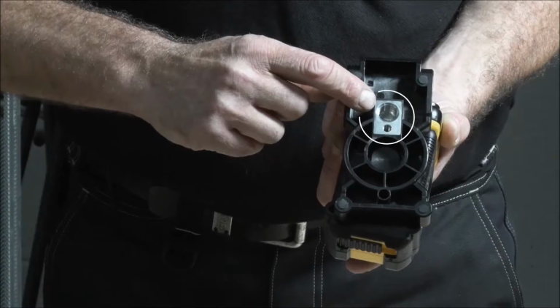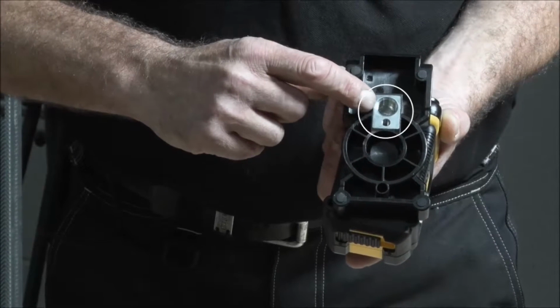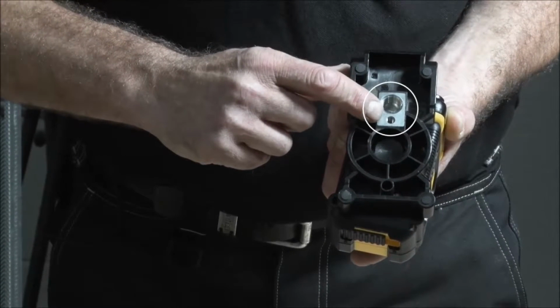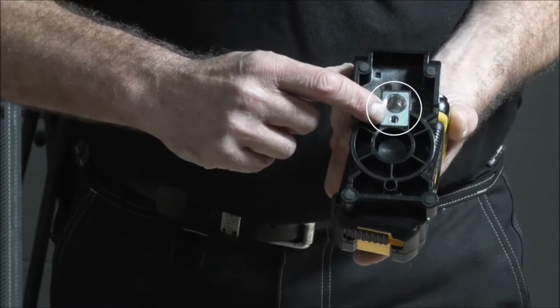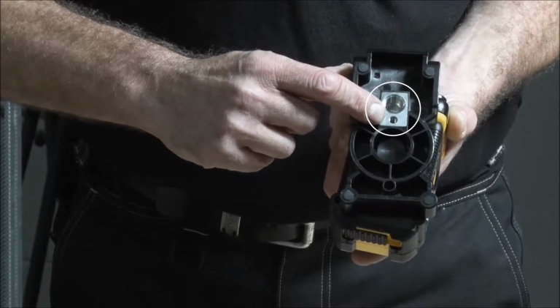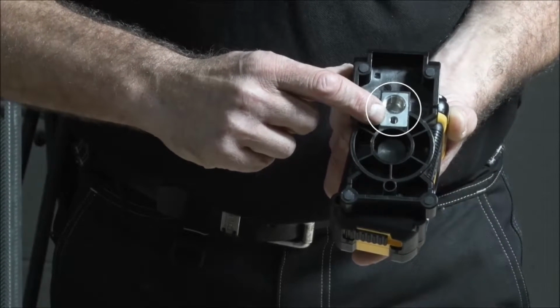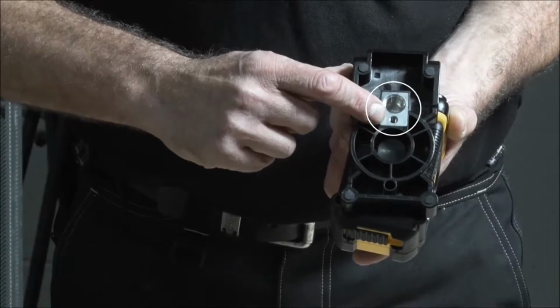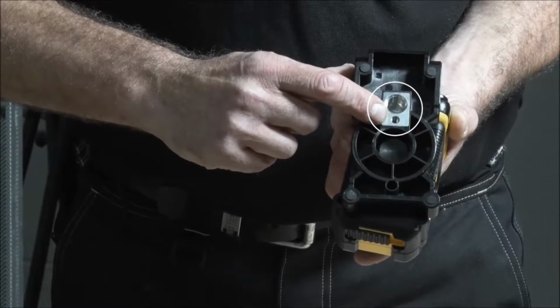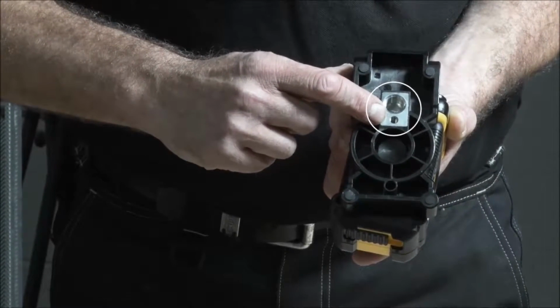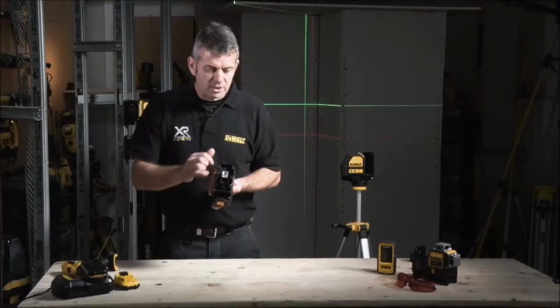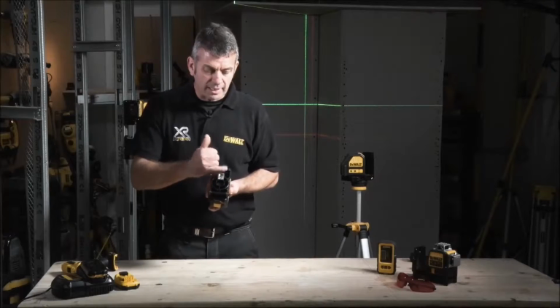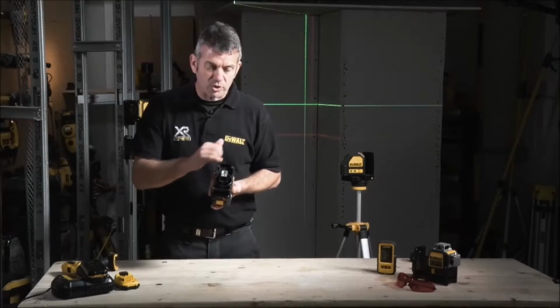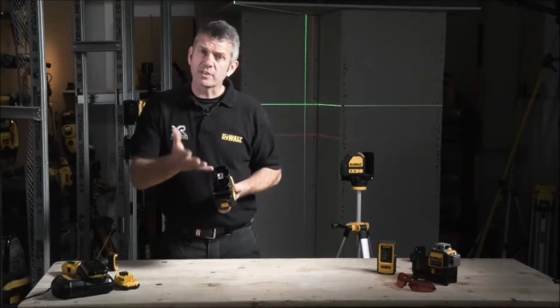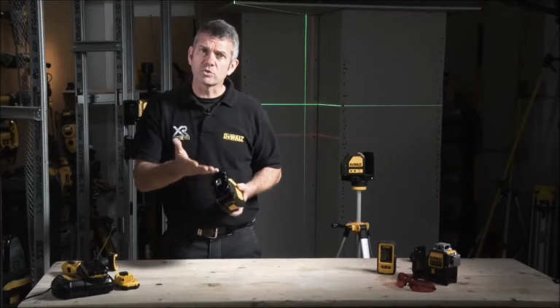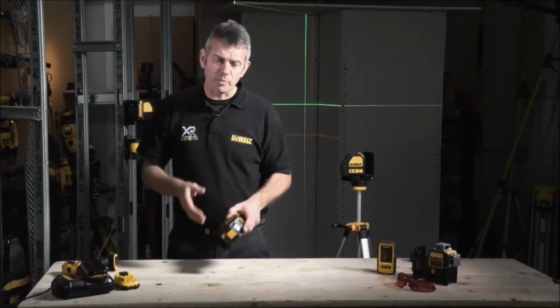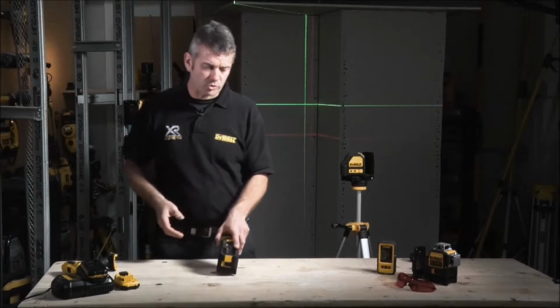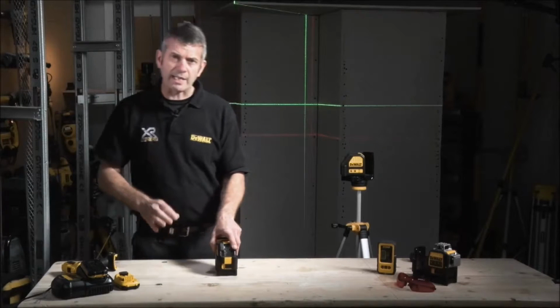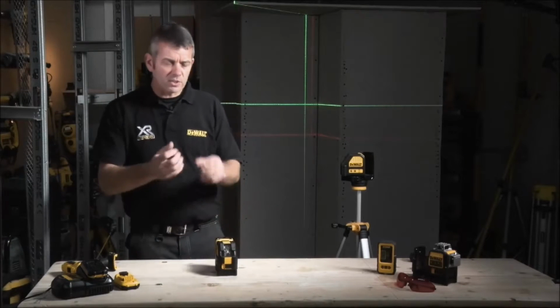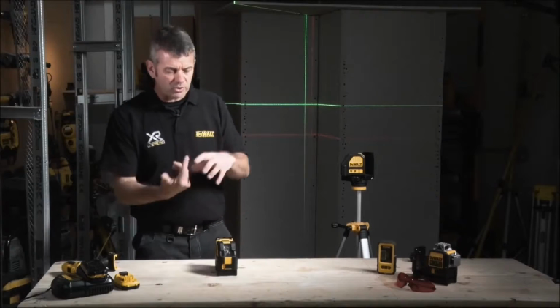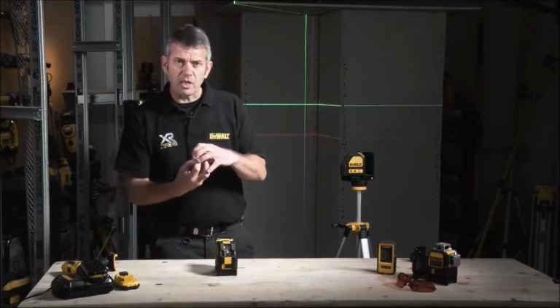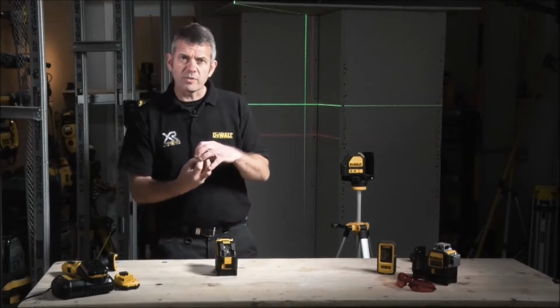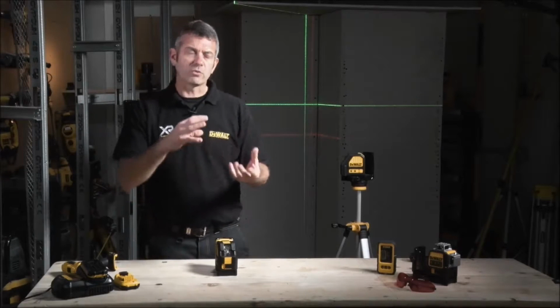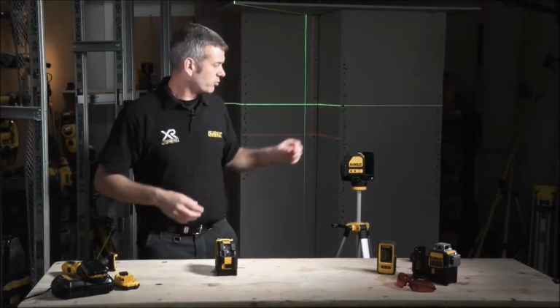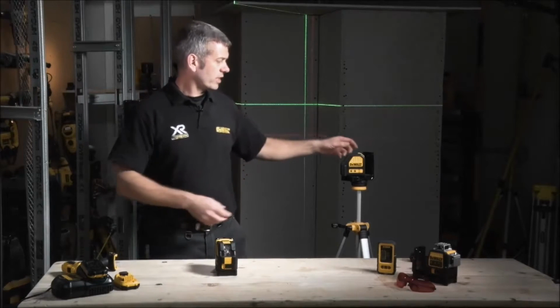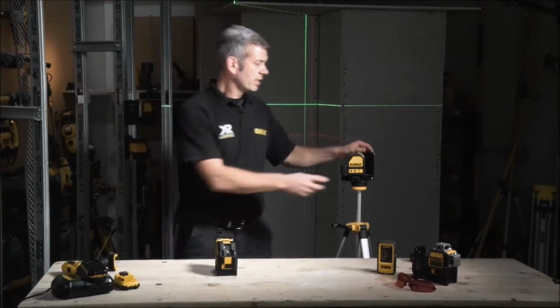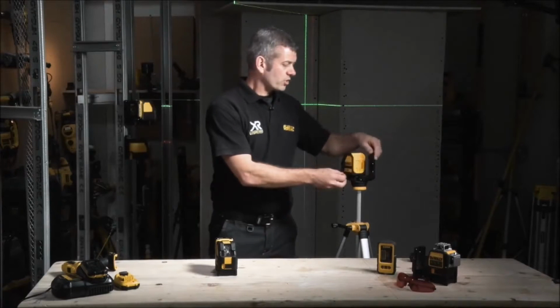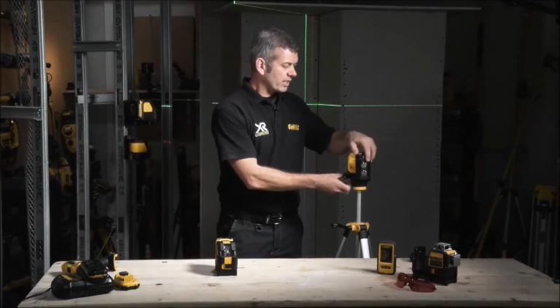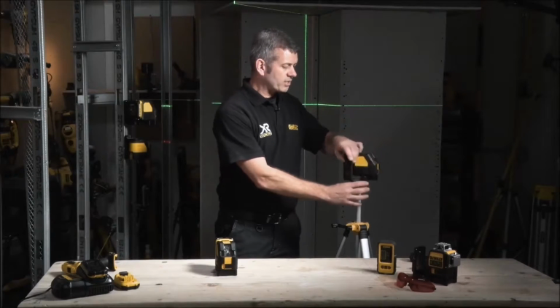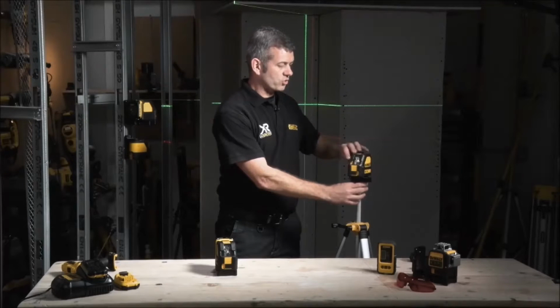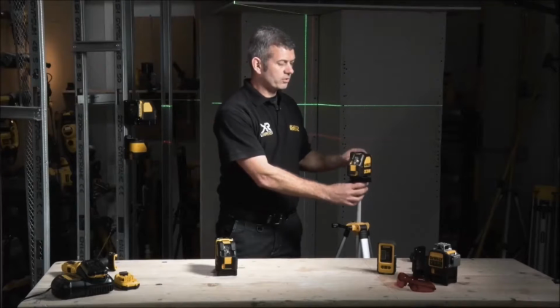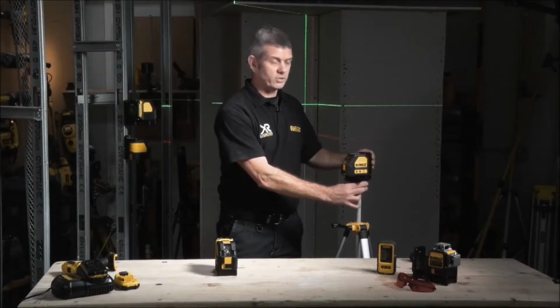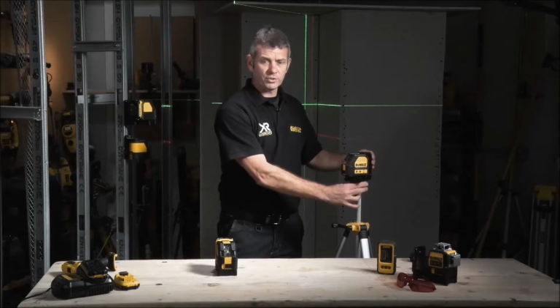In the base you'll also notice two machine screw holes. This enables us to fix it to tripods or stands, so whether it's a large fixing or a small fixing, as you can see it's easy to screw on and to use.